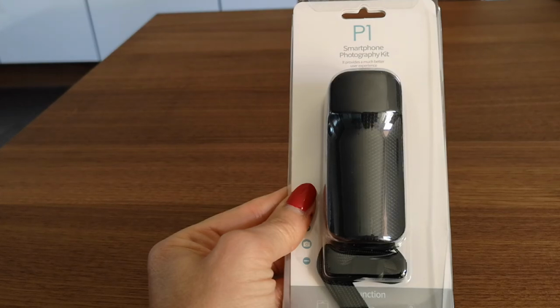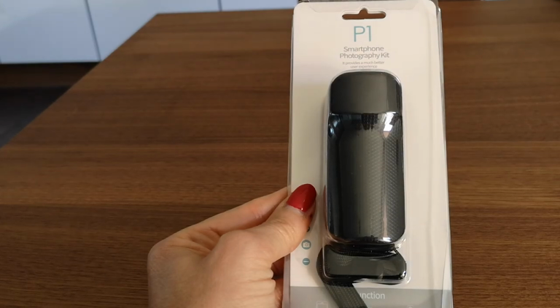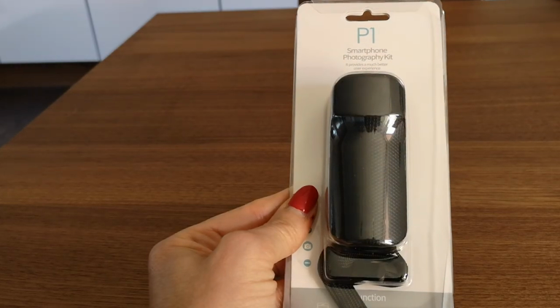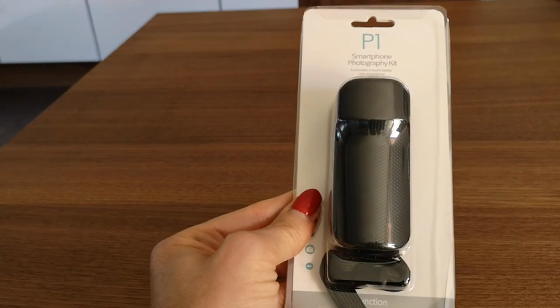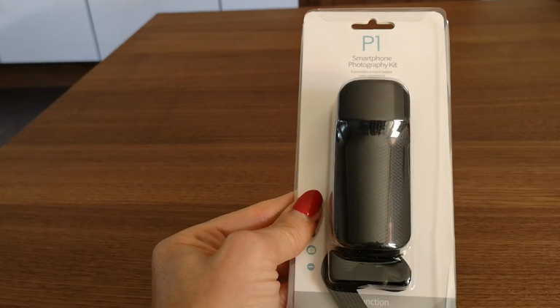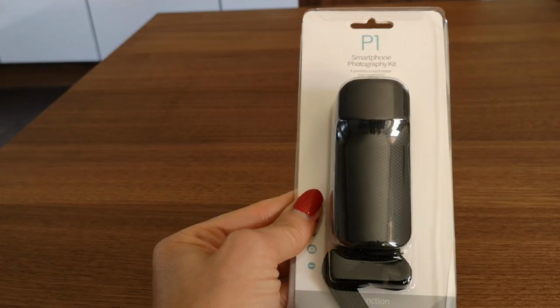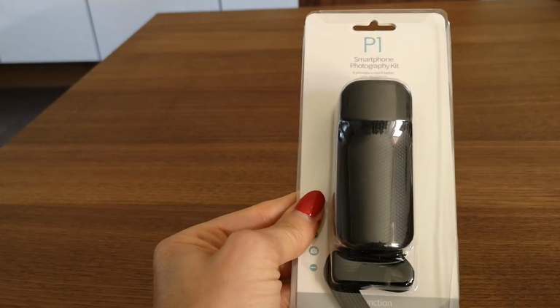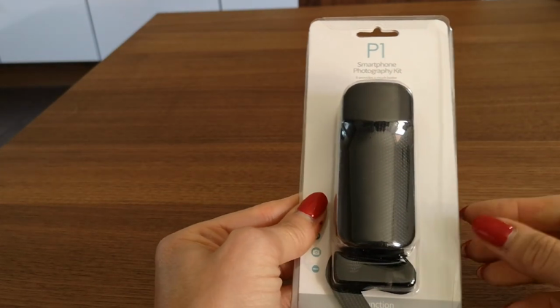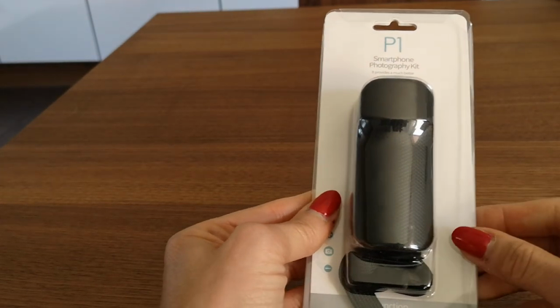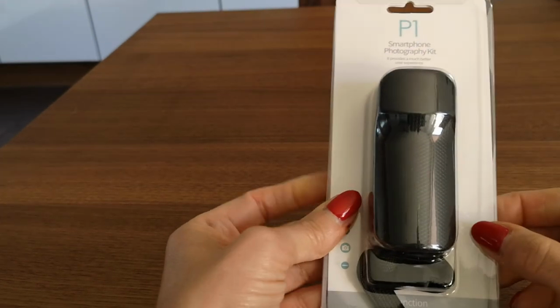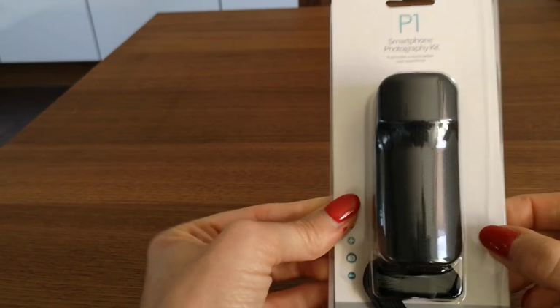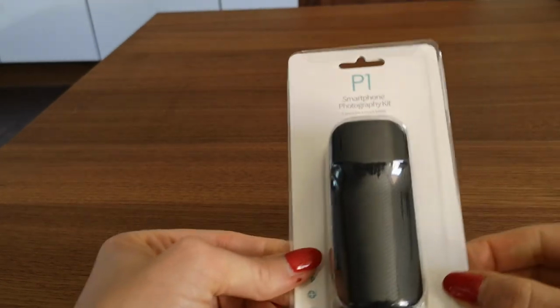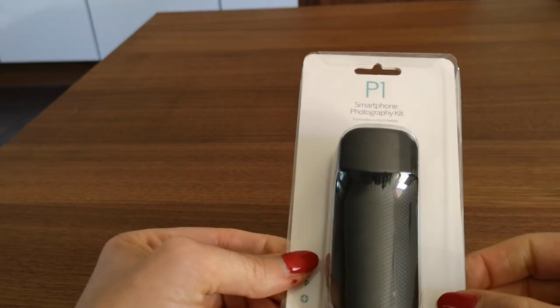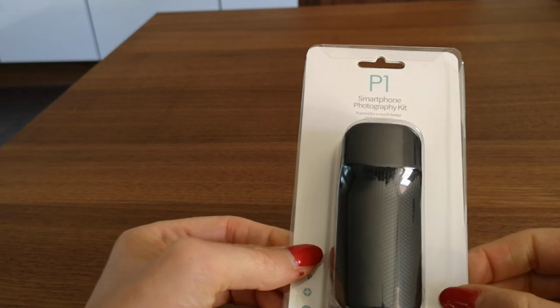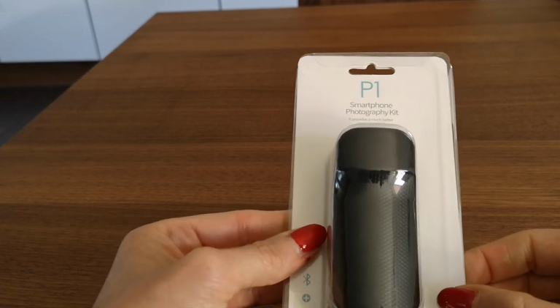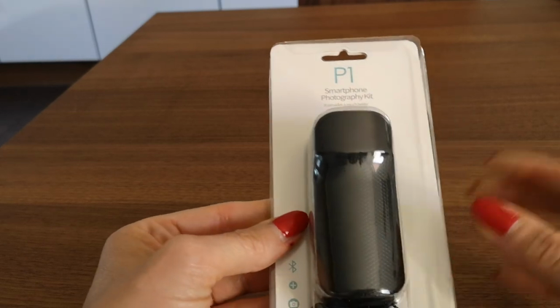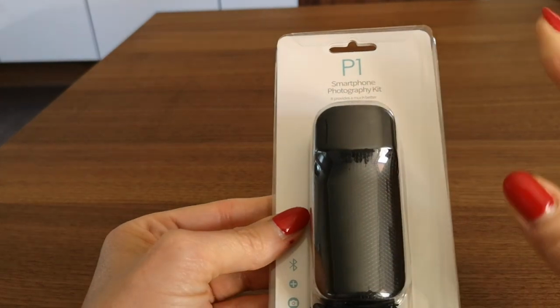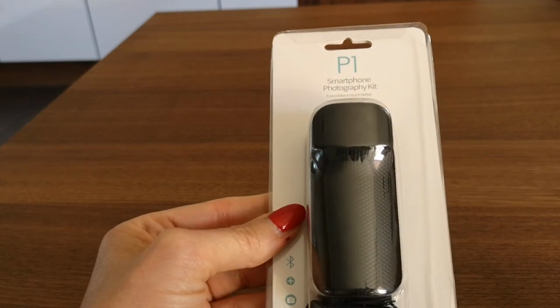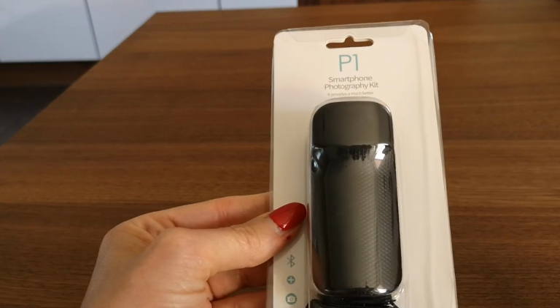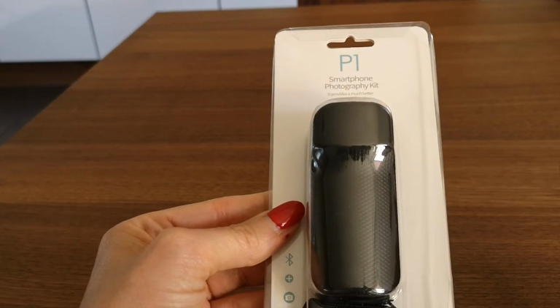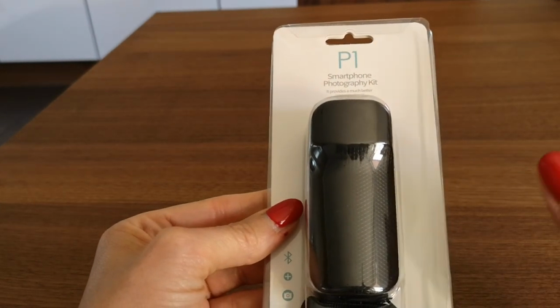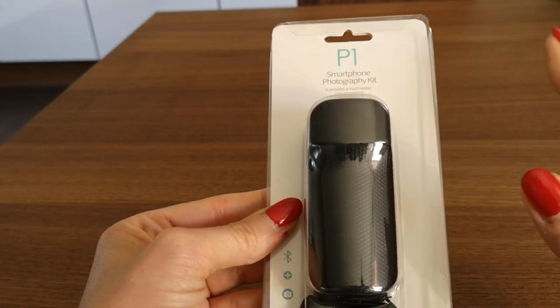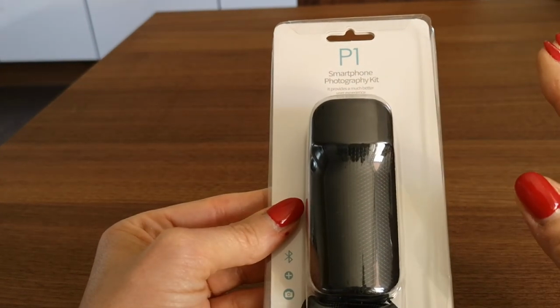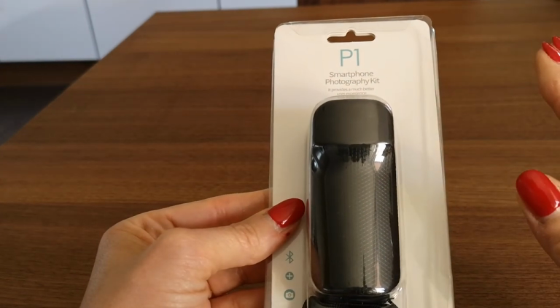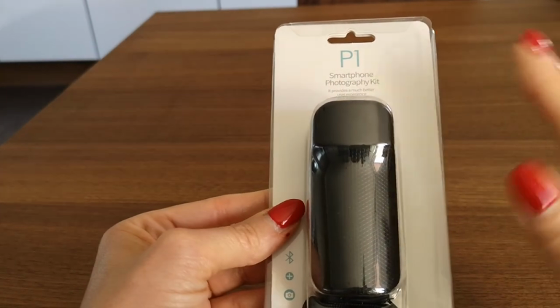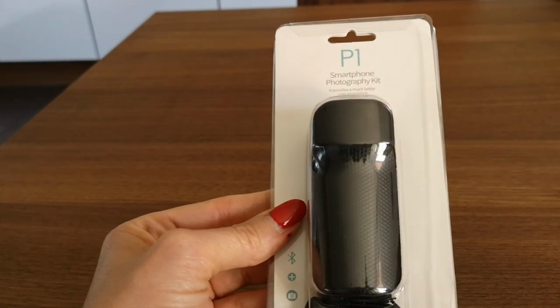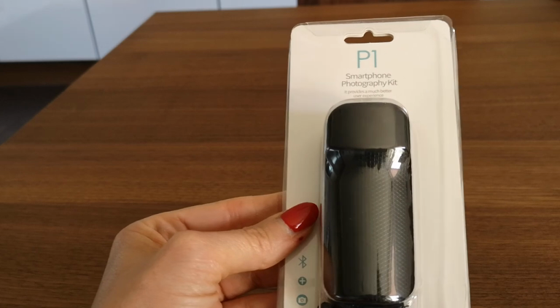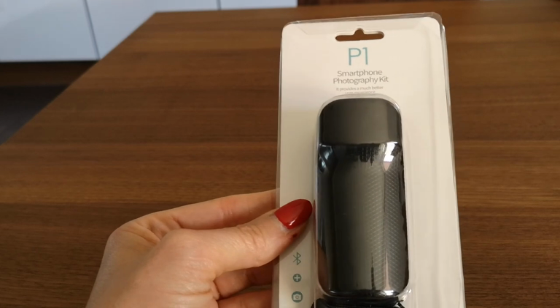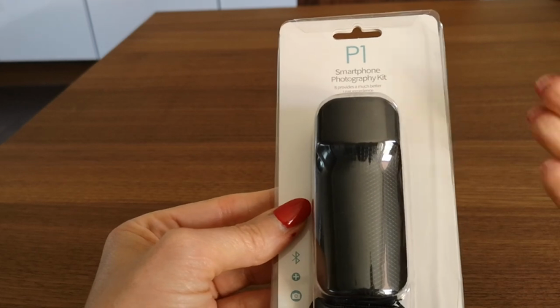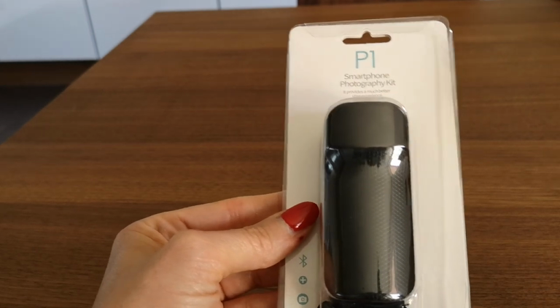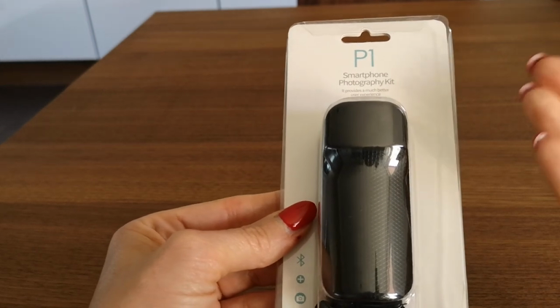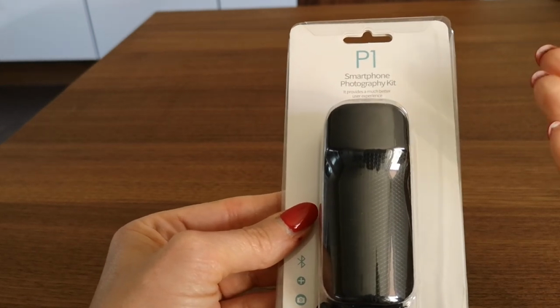Hi, great that you're back. Today I'd like to do a review about this product here, but to tell you right from the beginning — it's not worth the money. So that's the conclusion at the end of the video.